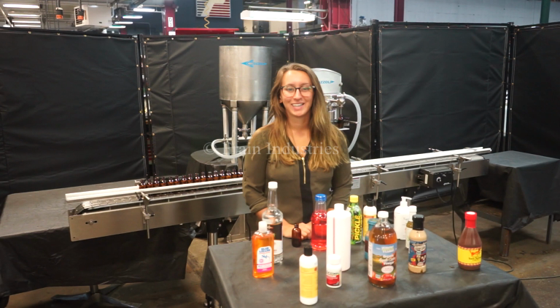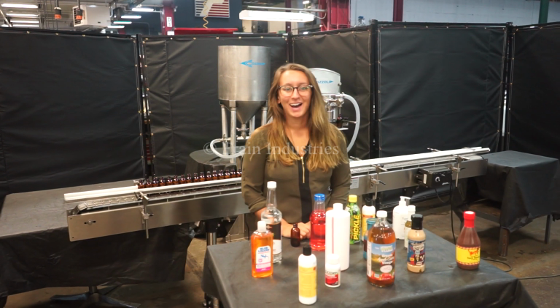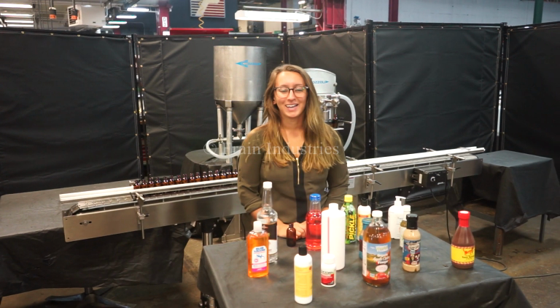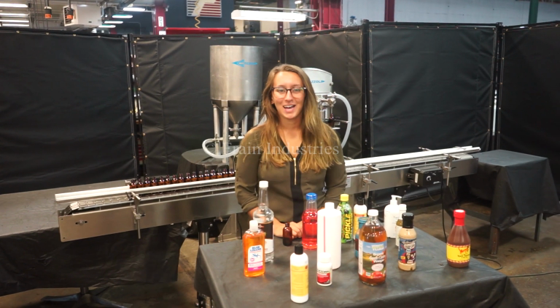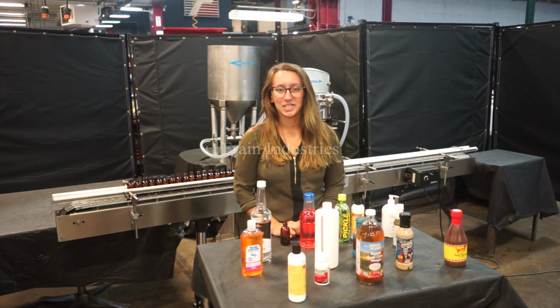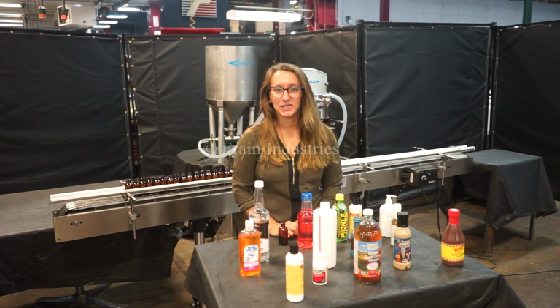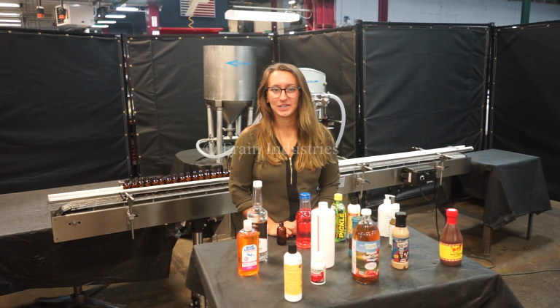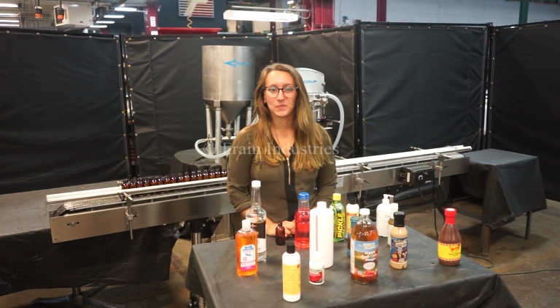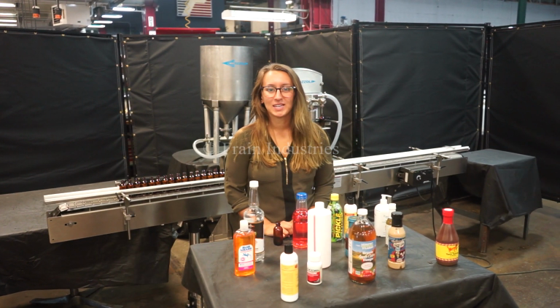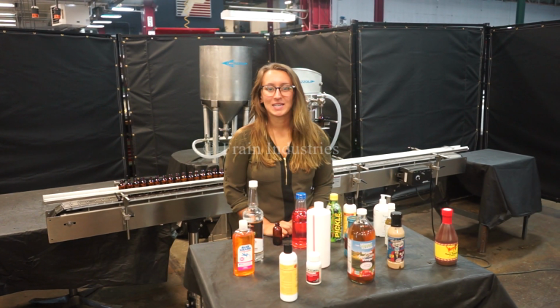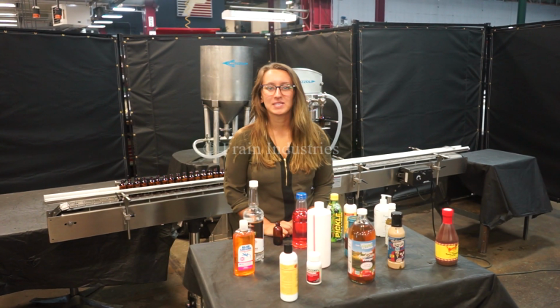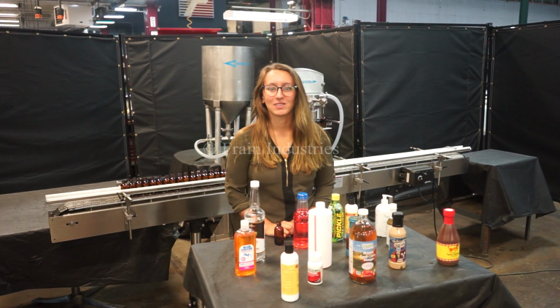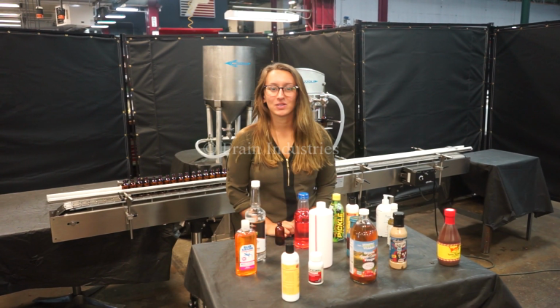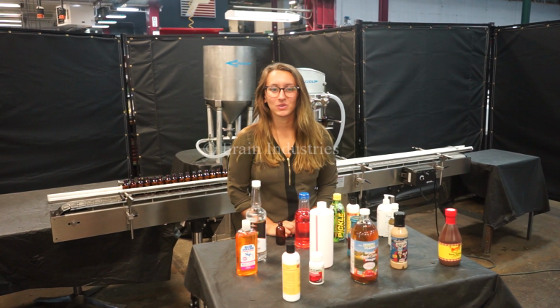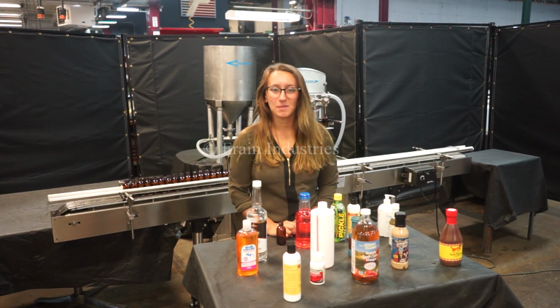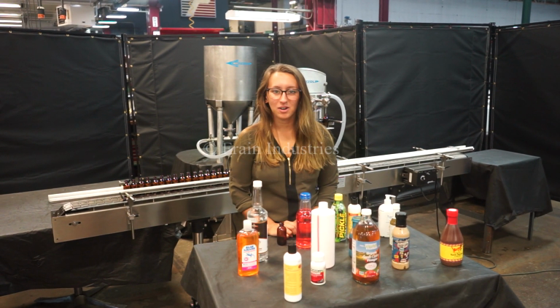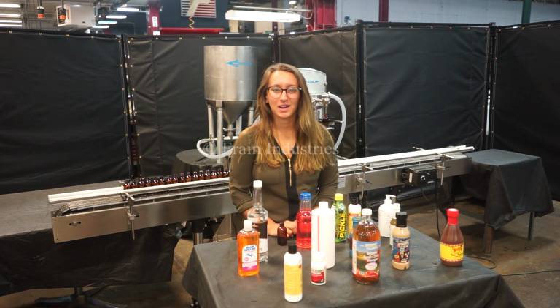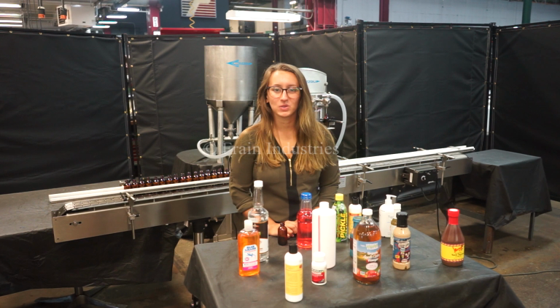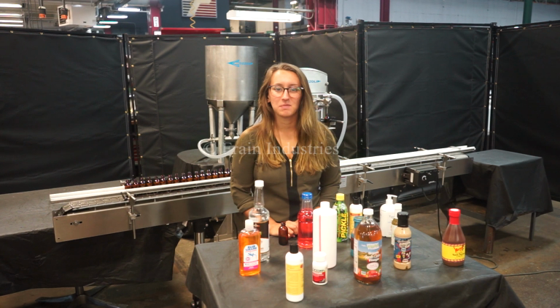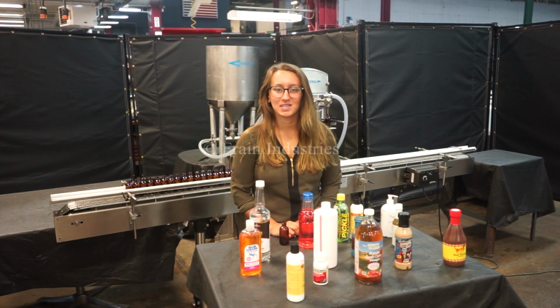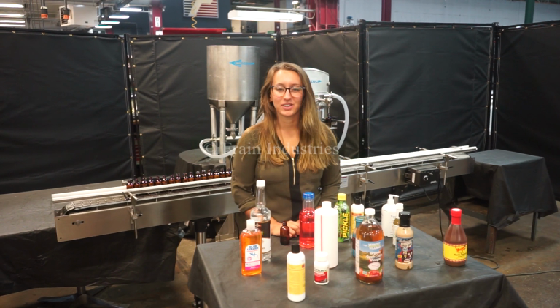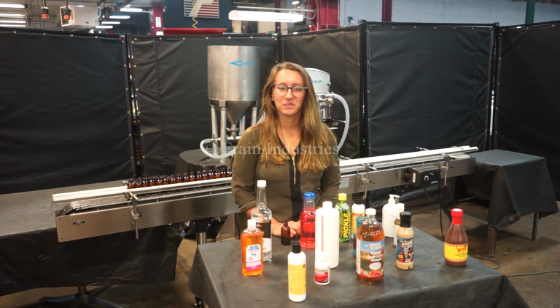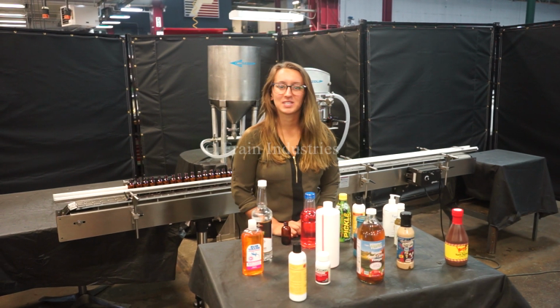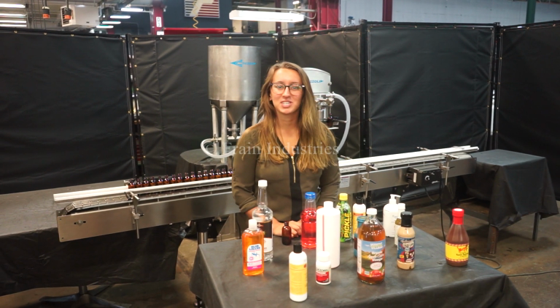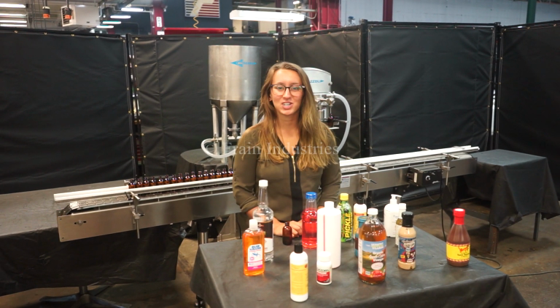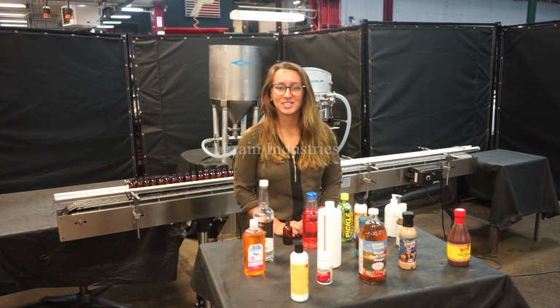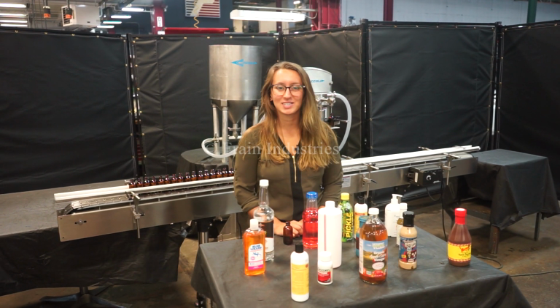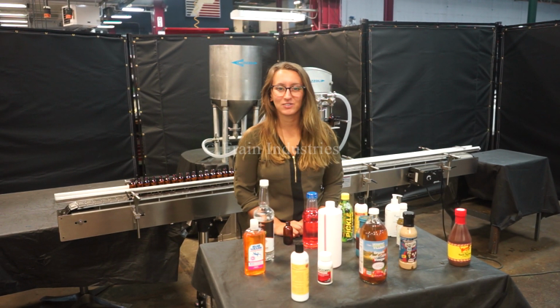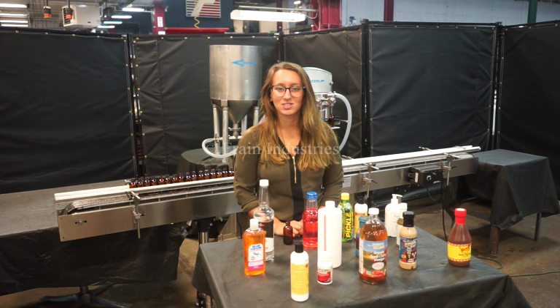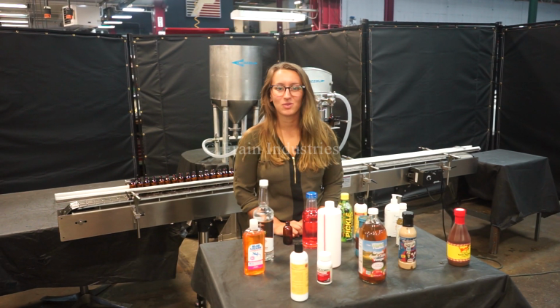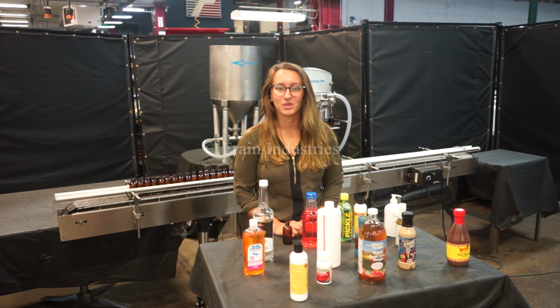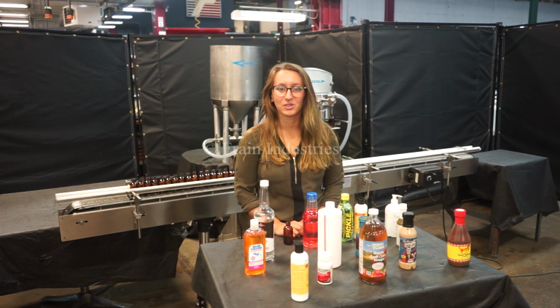Hi, I'm Elena with the Frame Group. Today we'll be cycling your Cazoli semi-automatic dual head piston filler. This machine is currently set to single phase 120 volts.